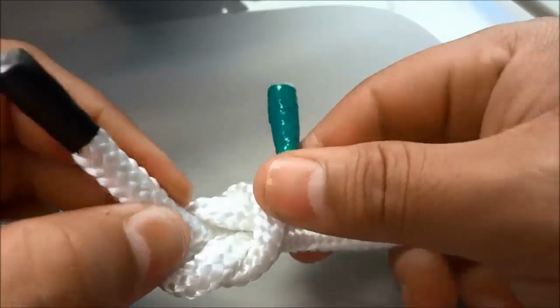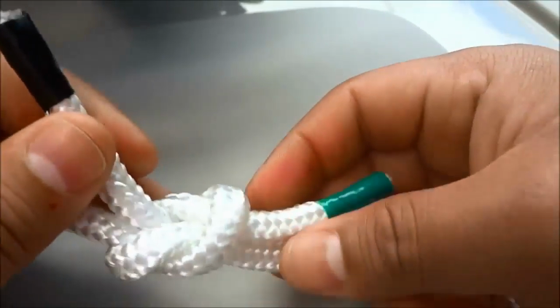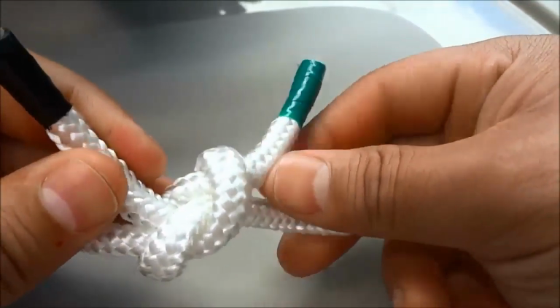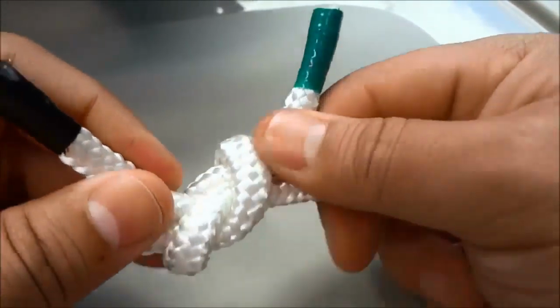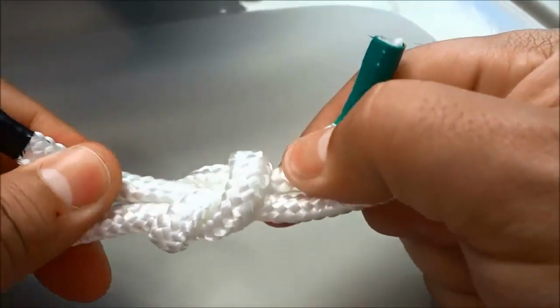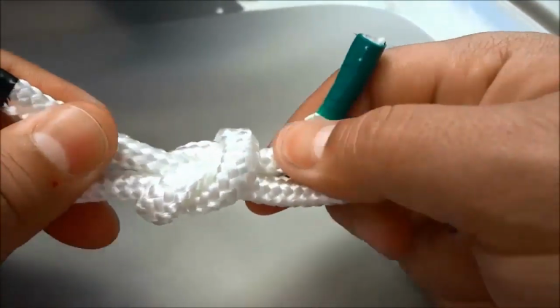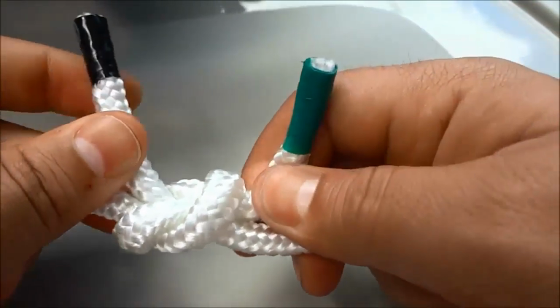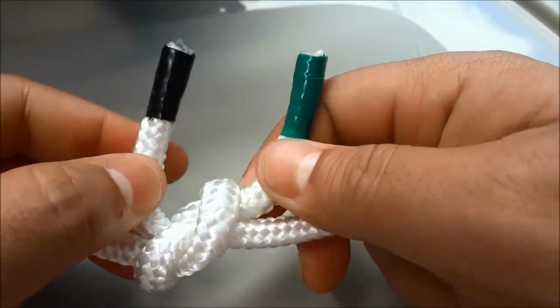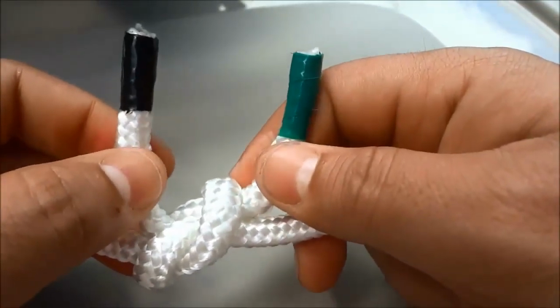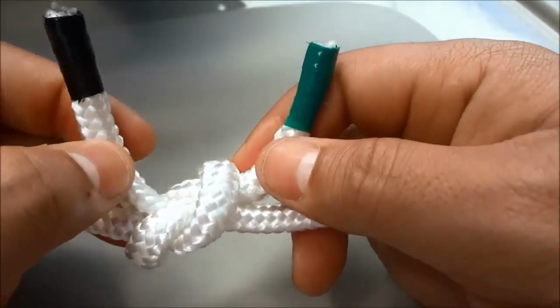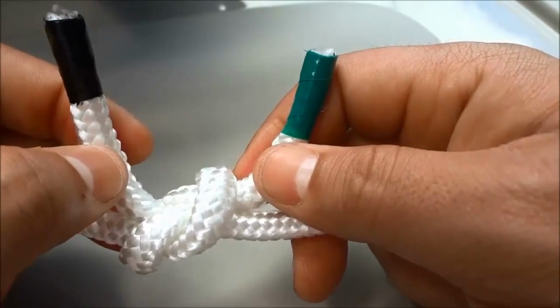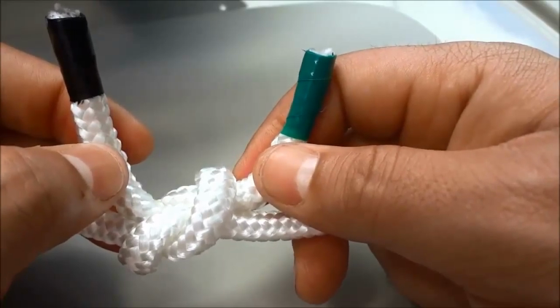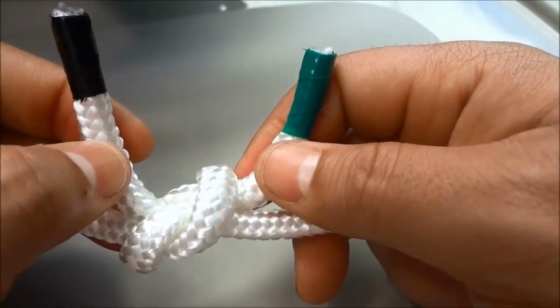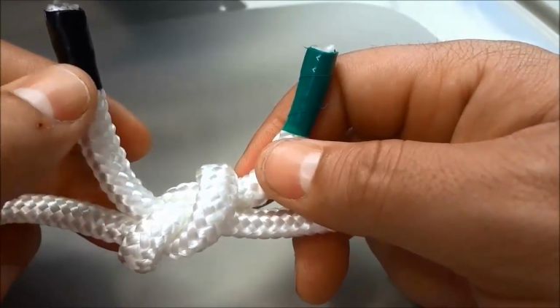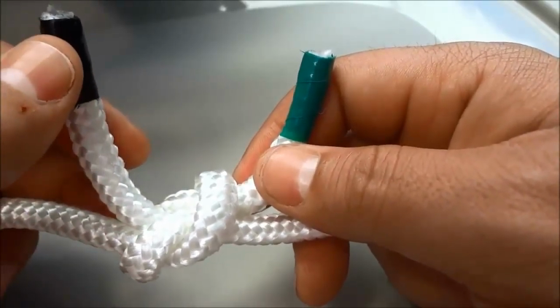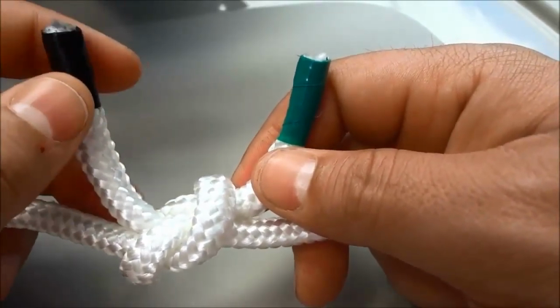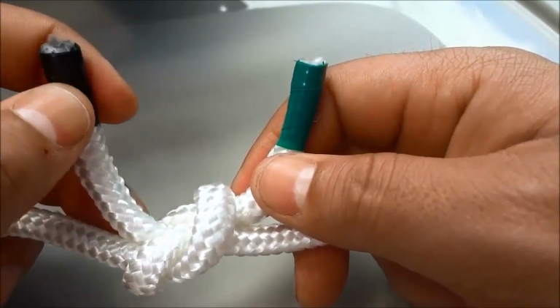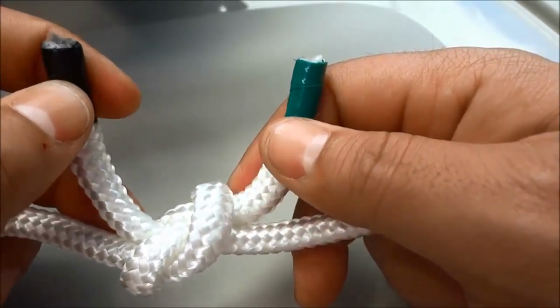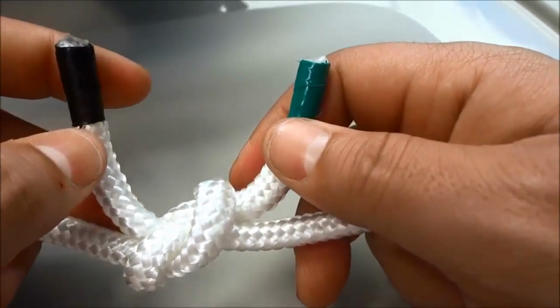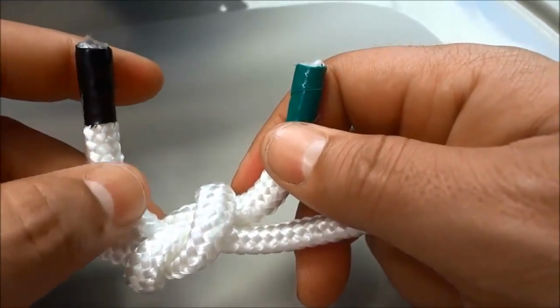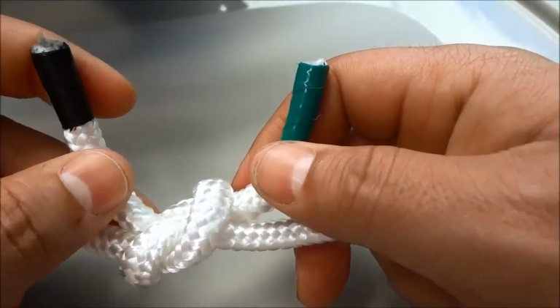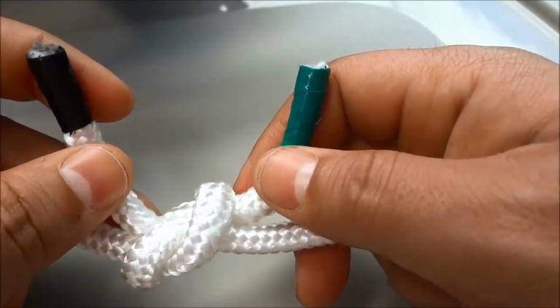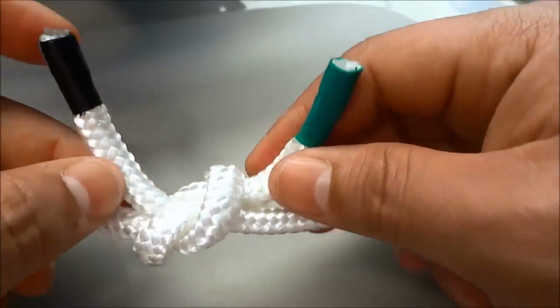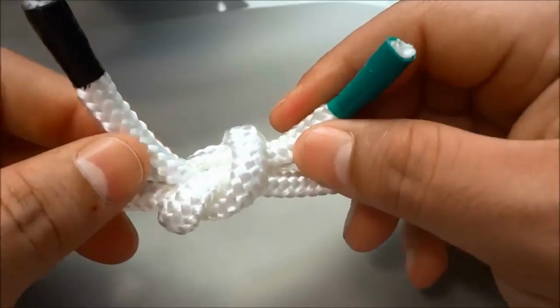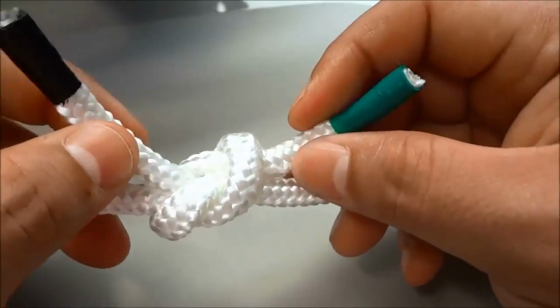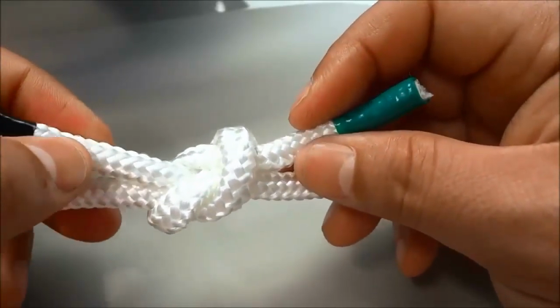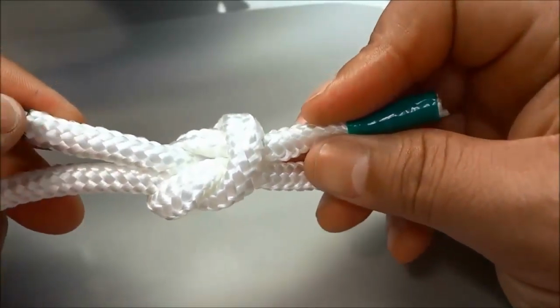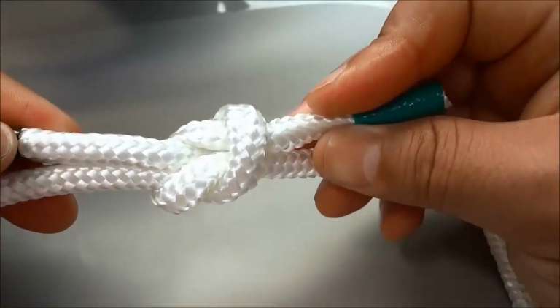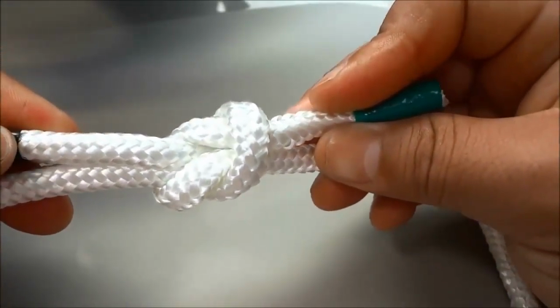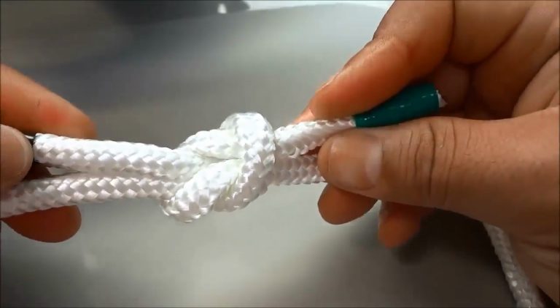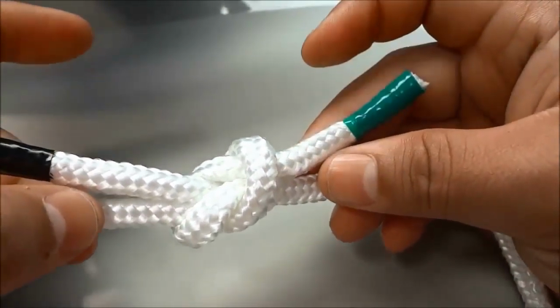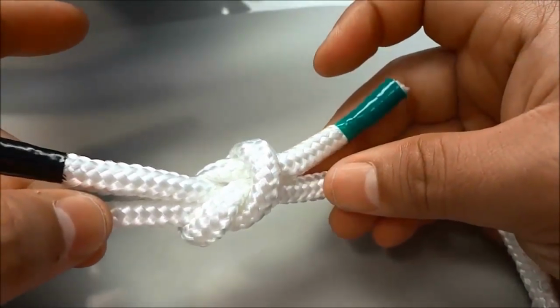And that's basically it. The process is really simple and it is a really useful and easy to make knot. And that's all I have for you today. Thanks for watching.